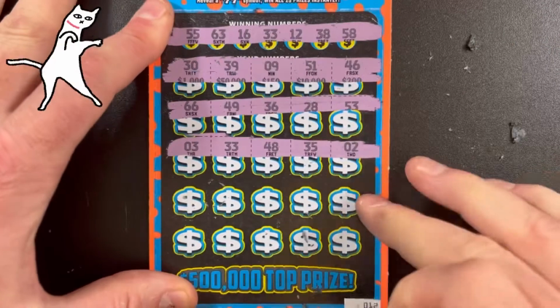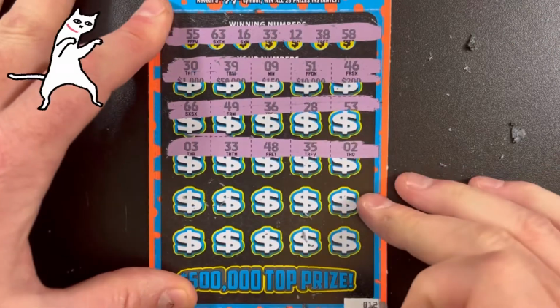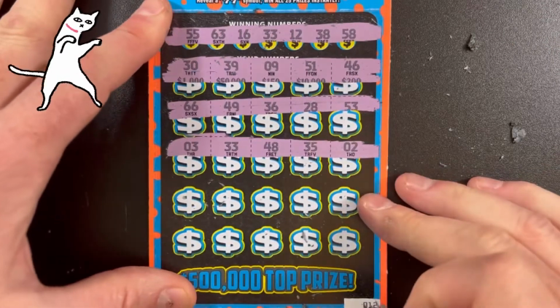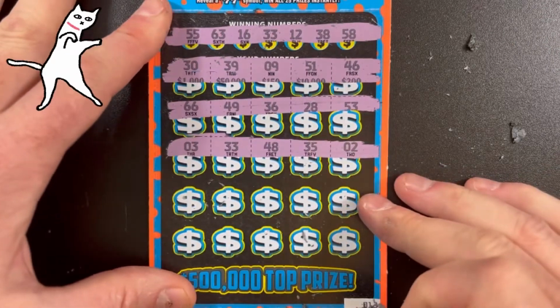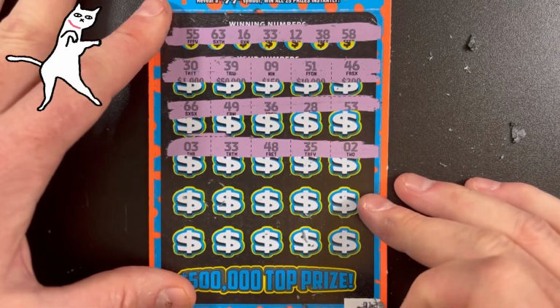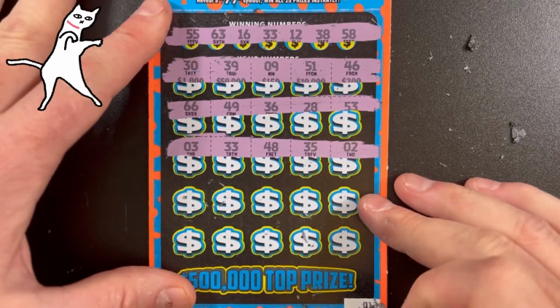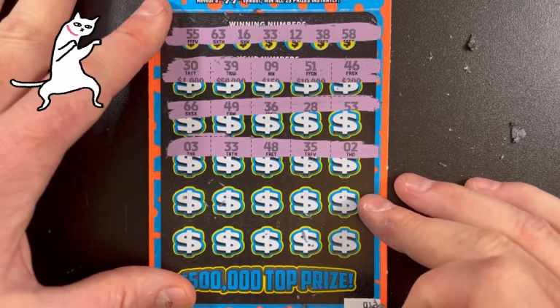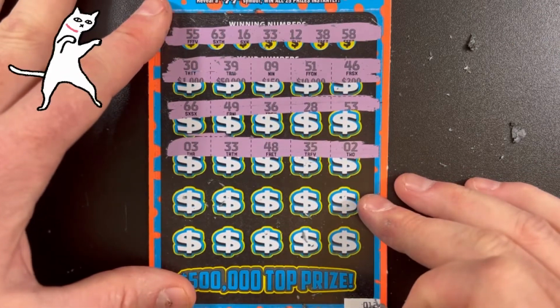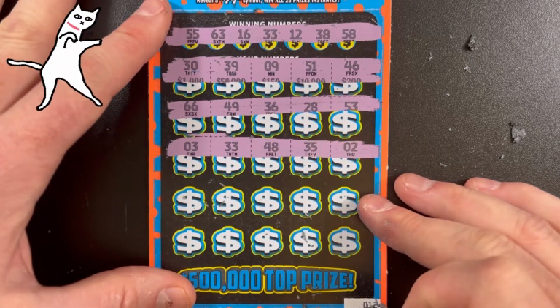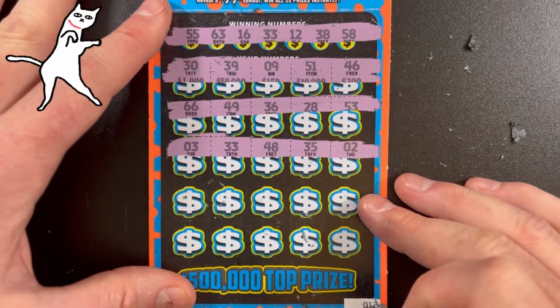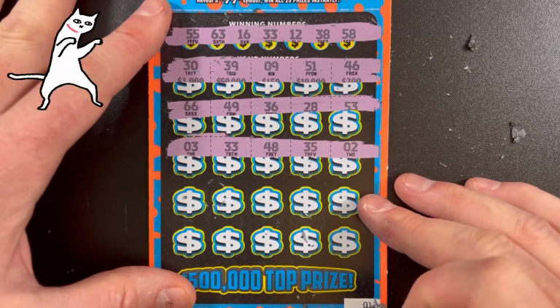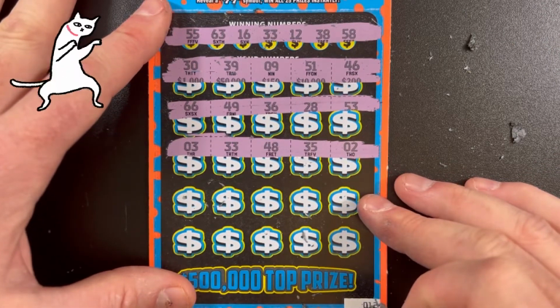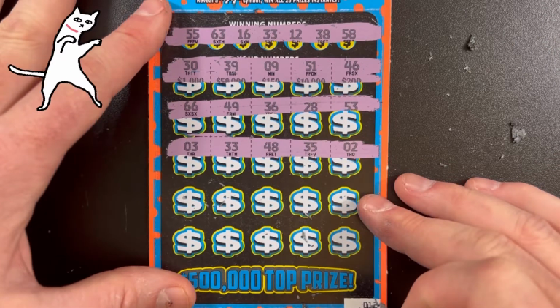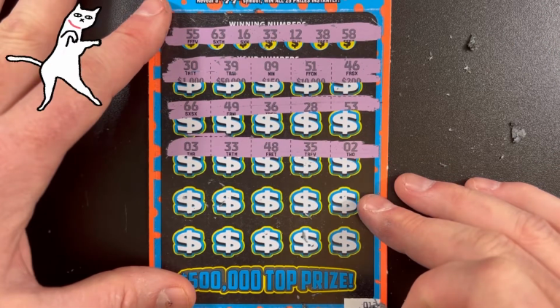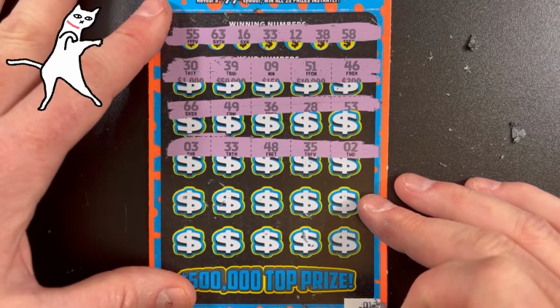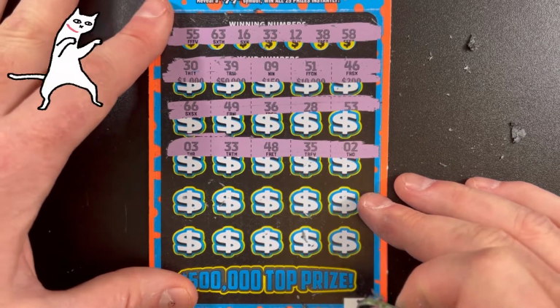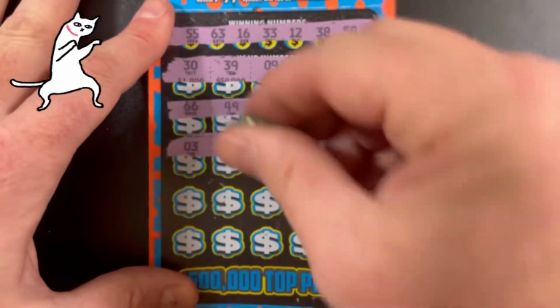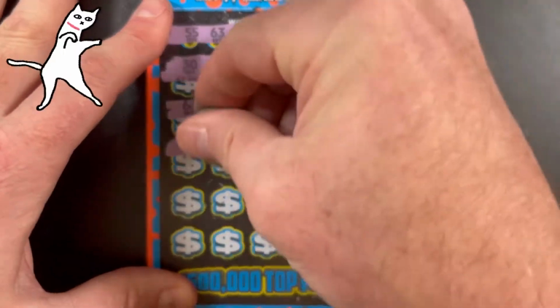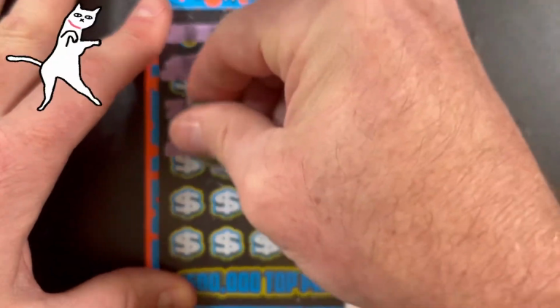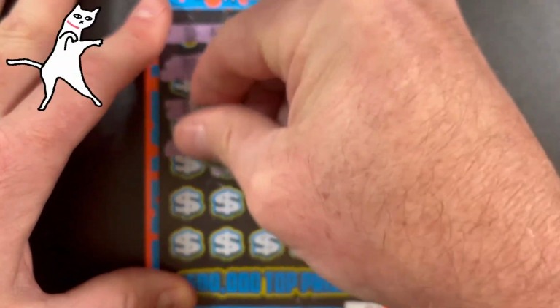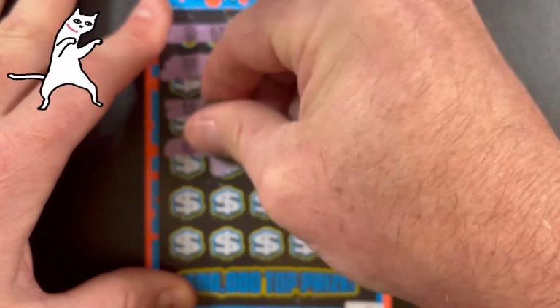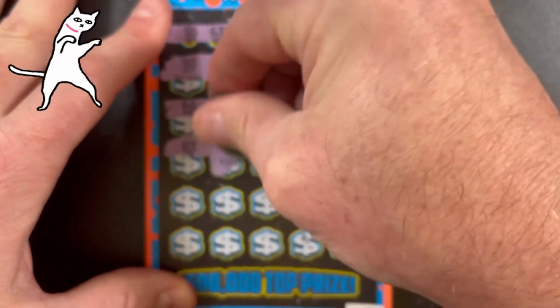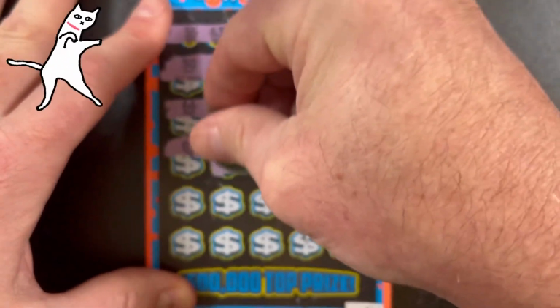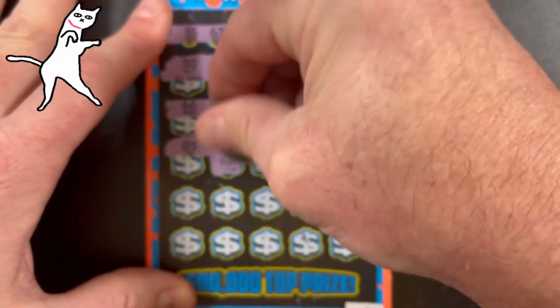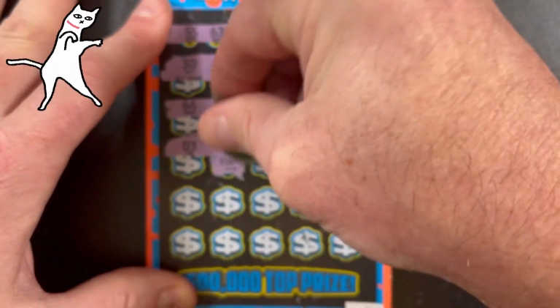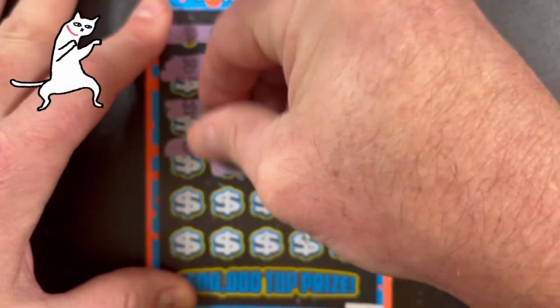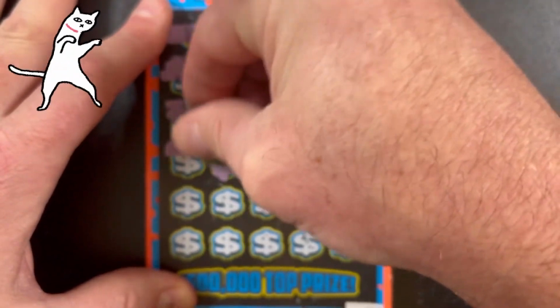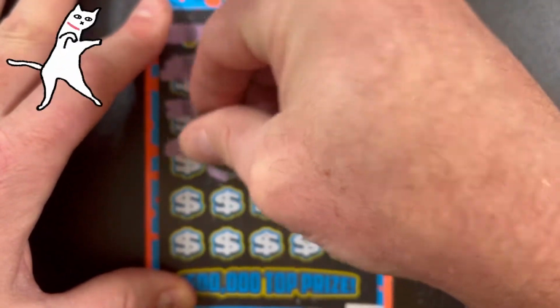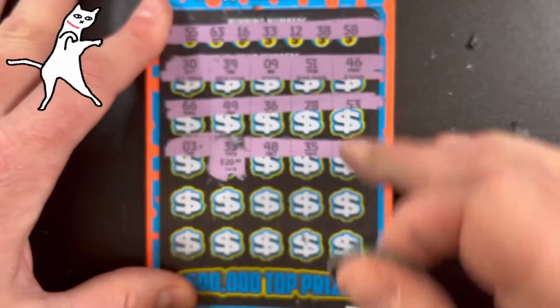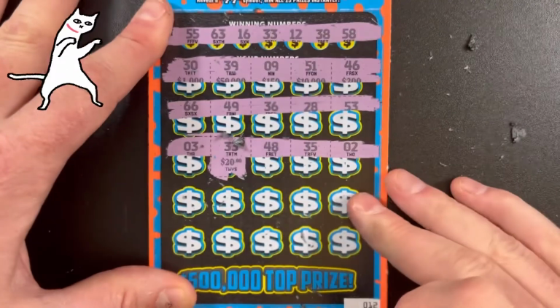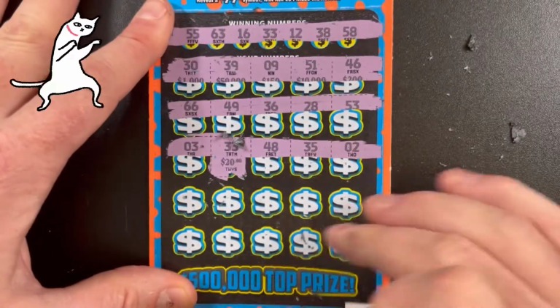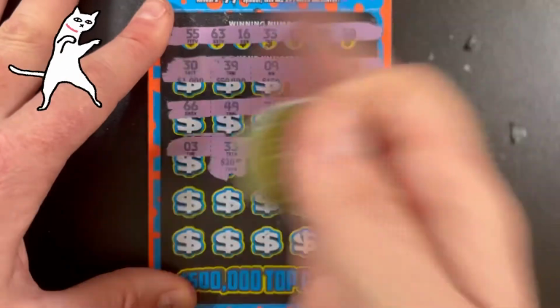3, 33, 48, 35, and 2. We have a match on 33 — 20 bucks! I'll take it.